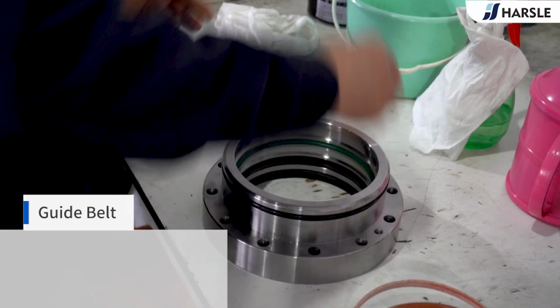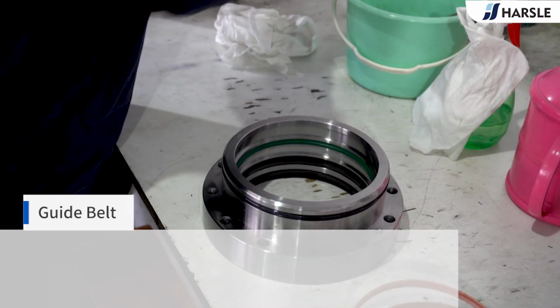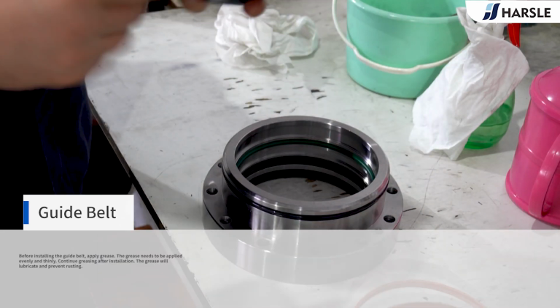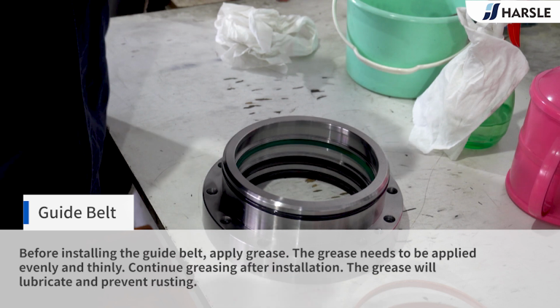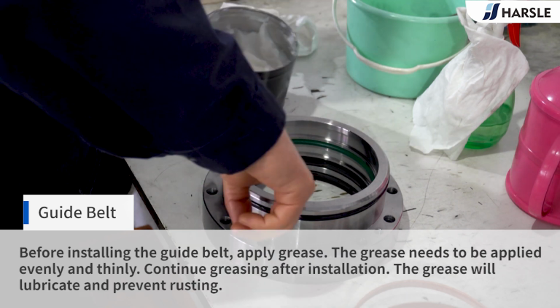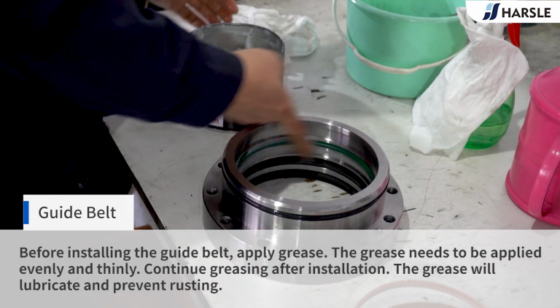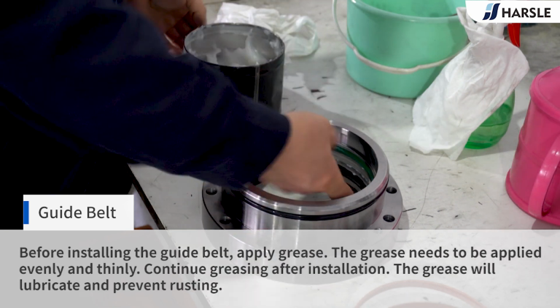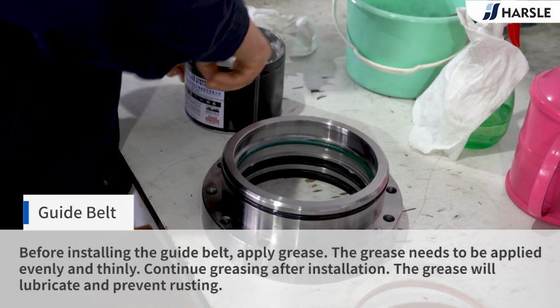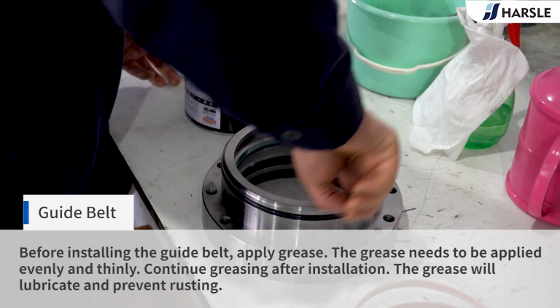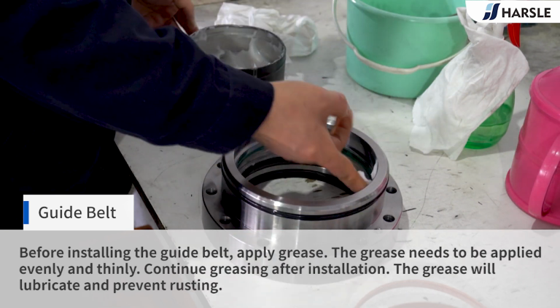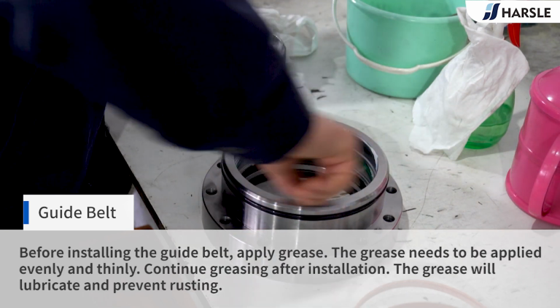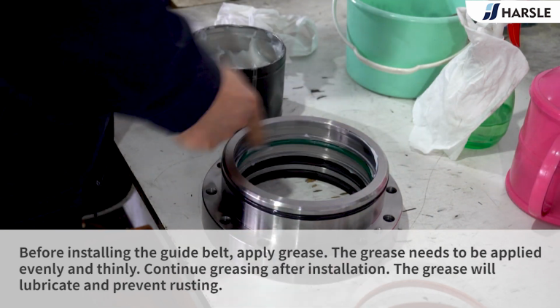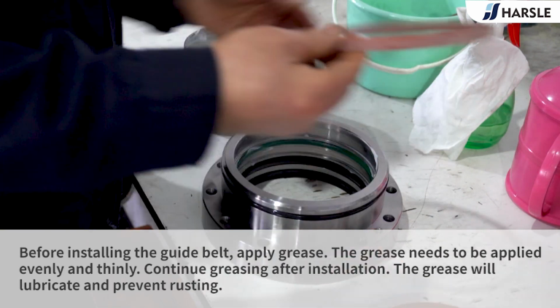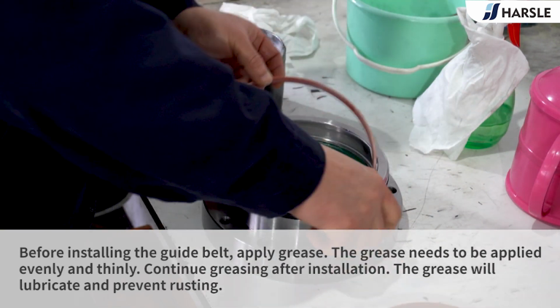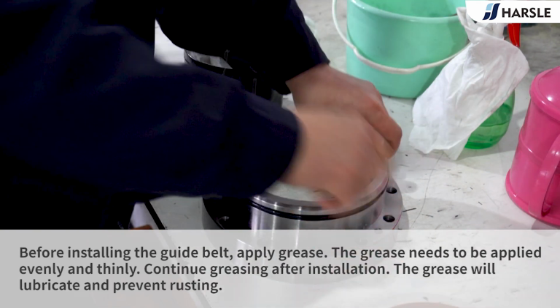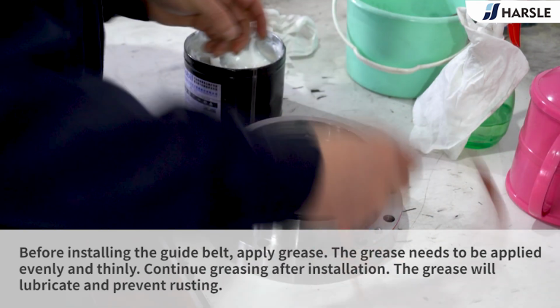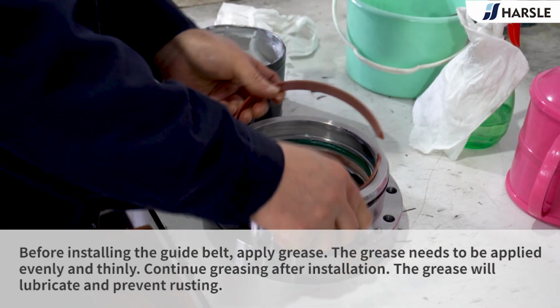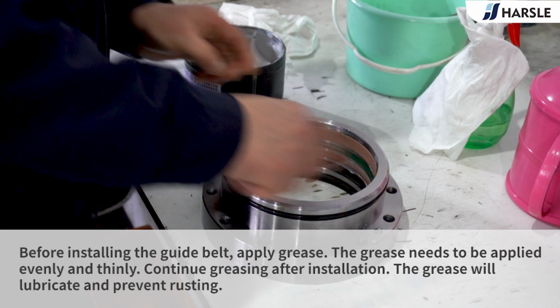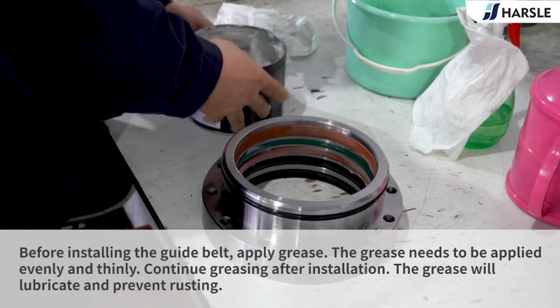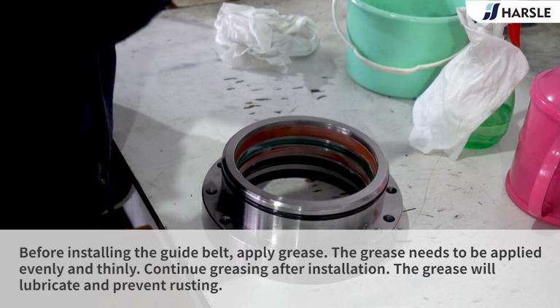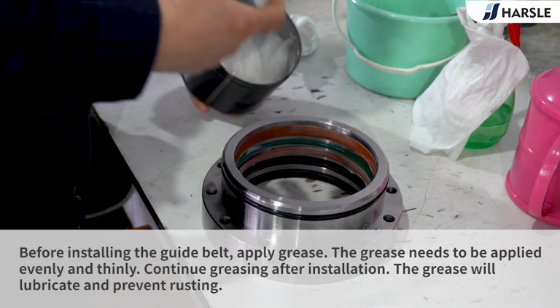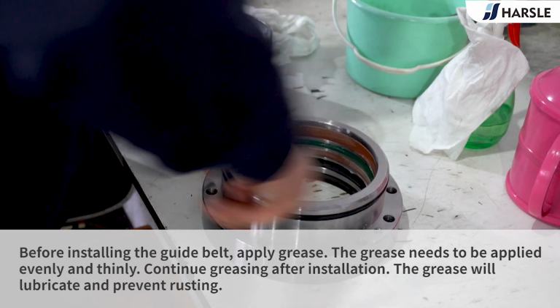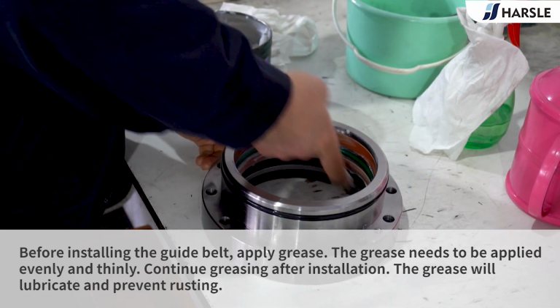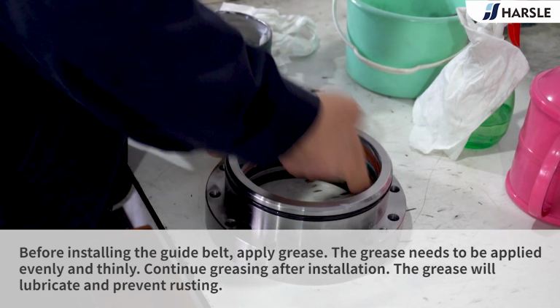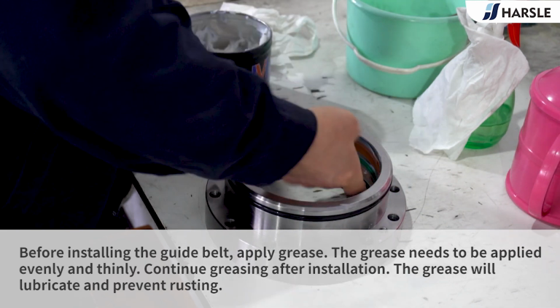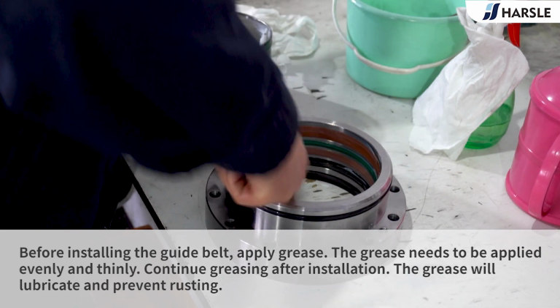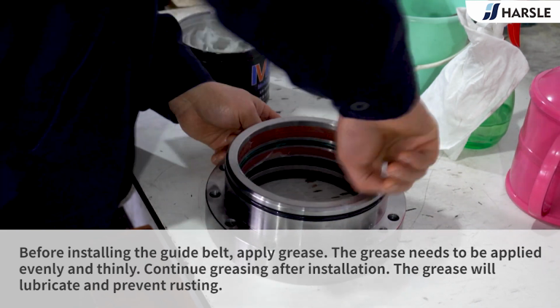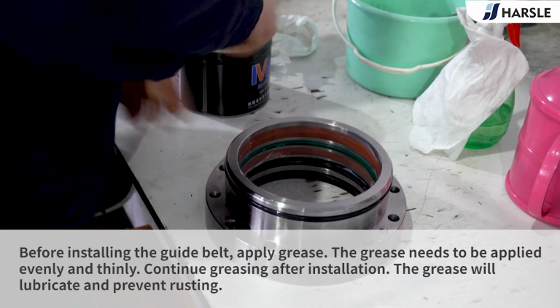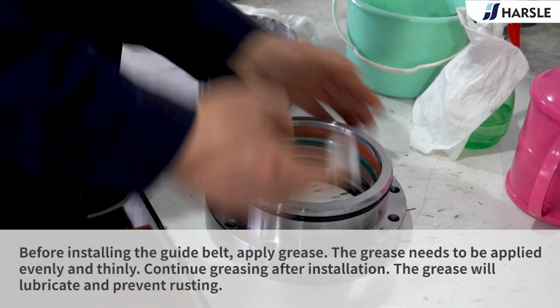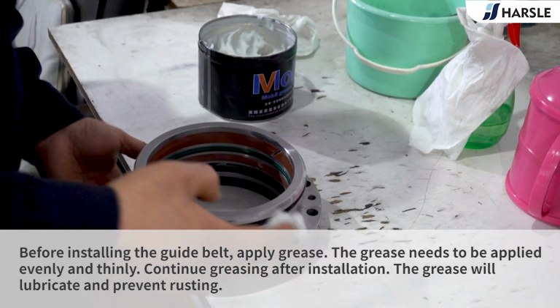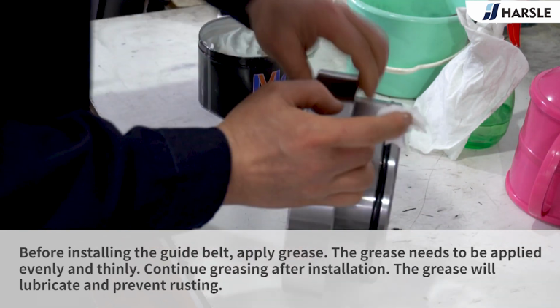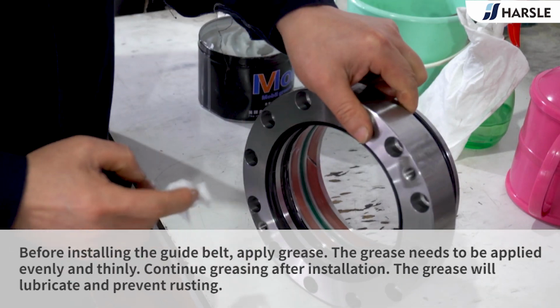Guide Belt: Before installing the guide belt, apply grease. The grease needs to be applied evenly and thinly. Continue greasing after installation. The grease will lubricate and prevent rusting.